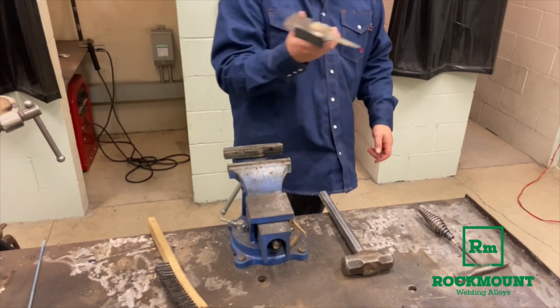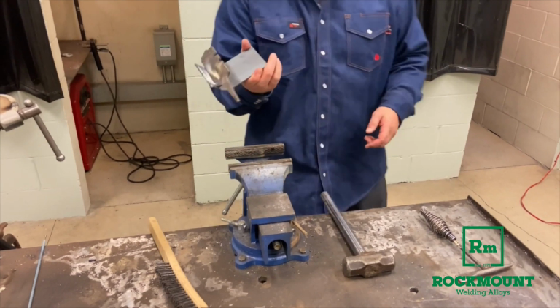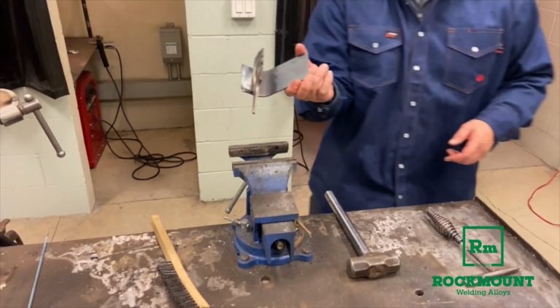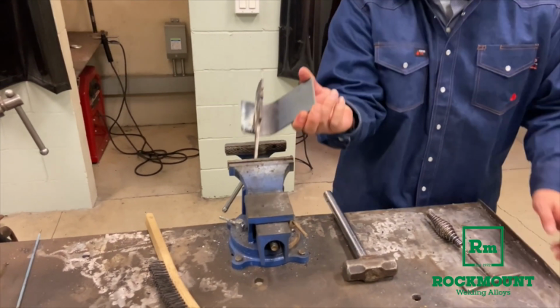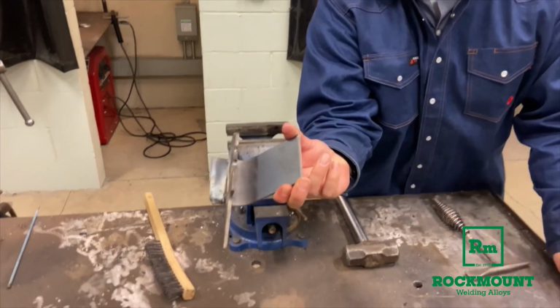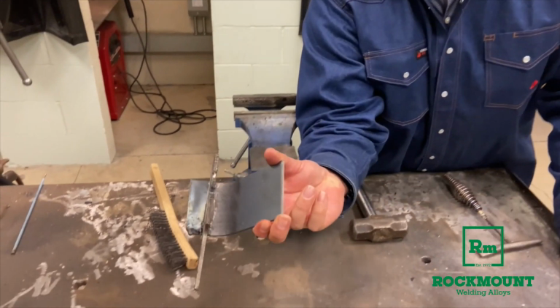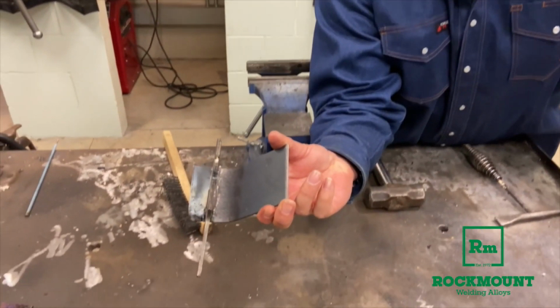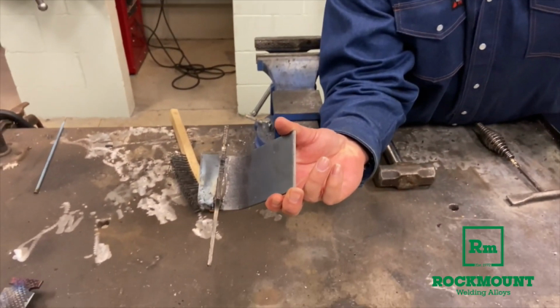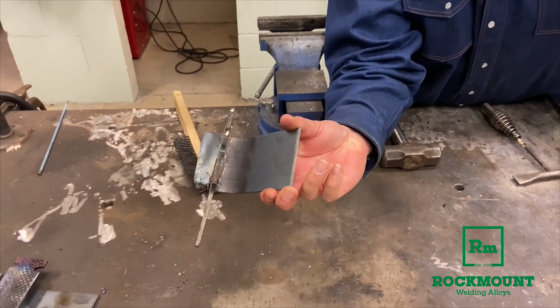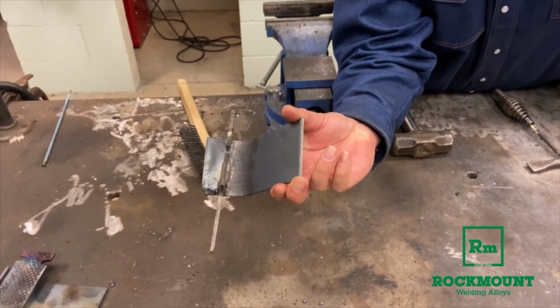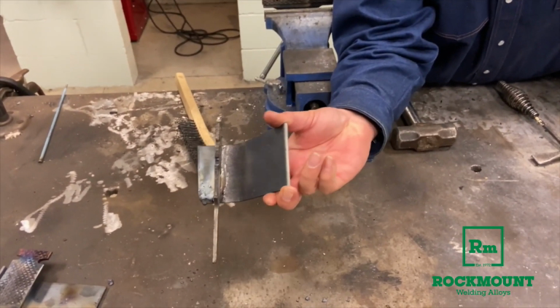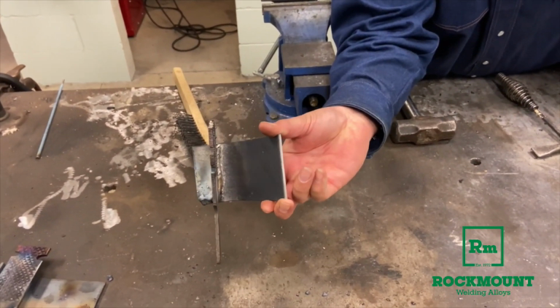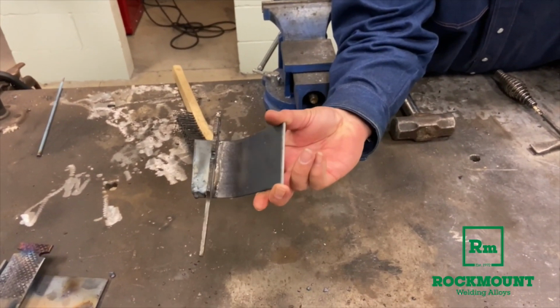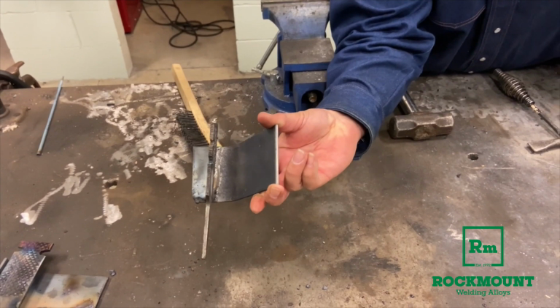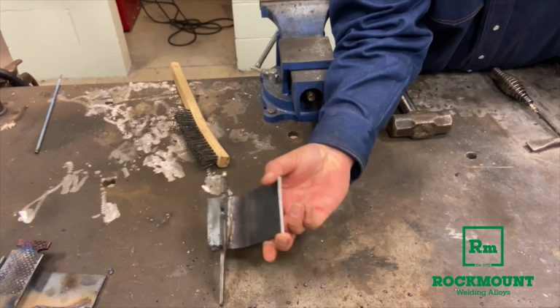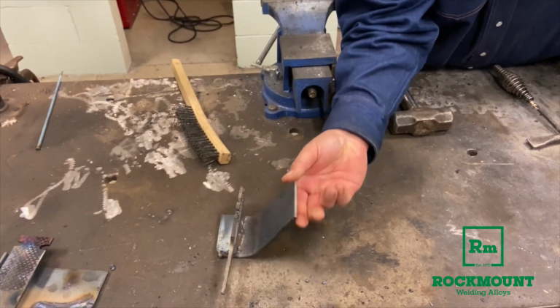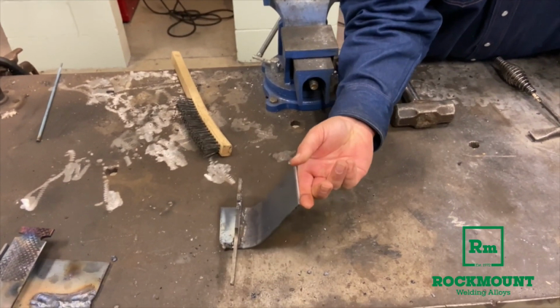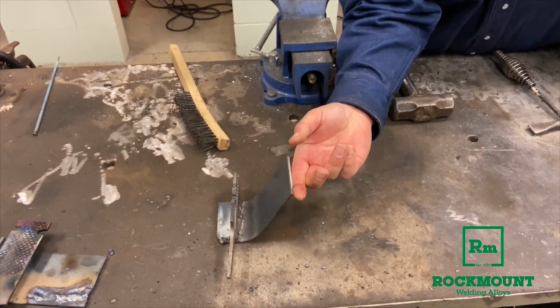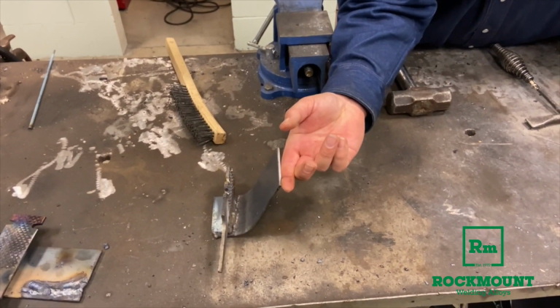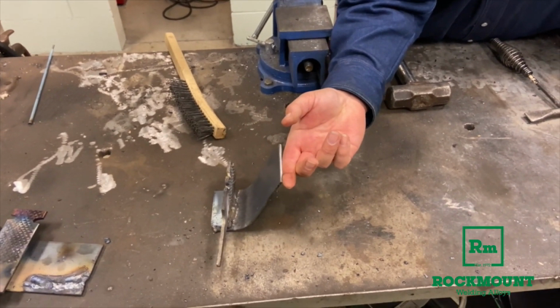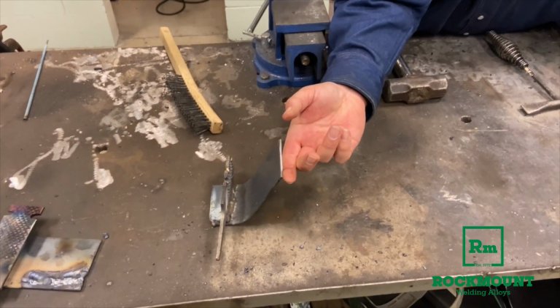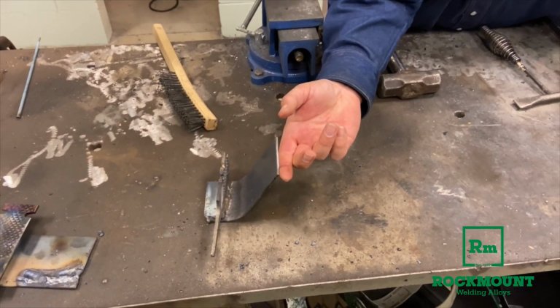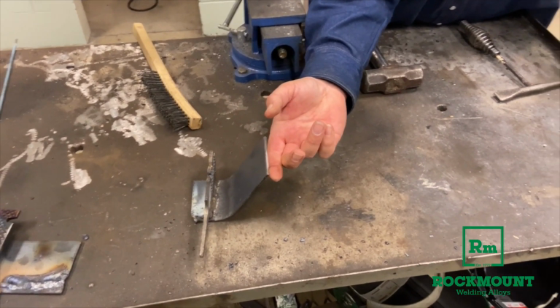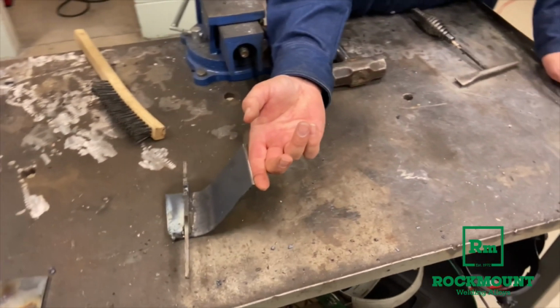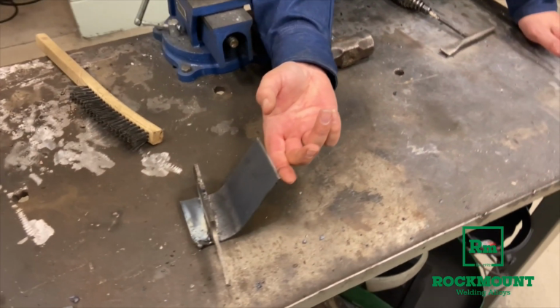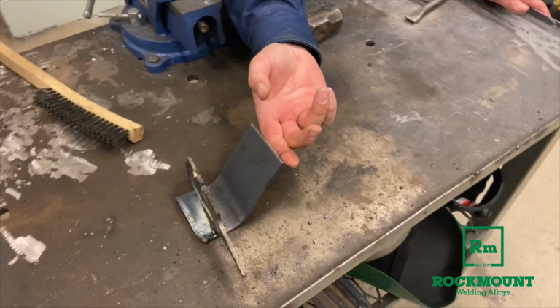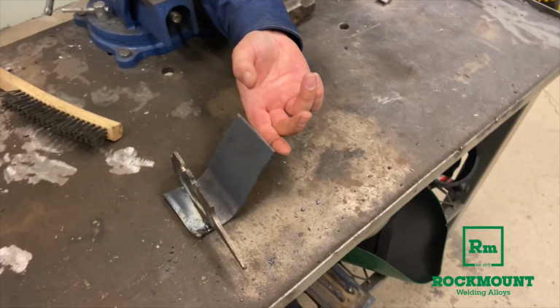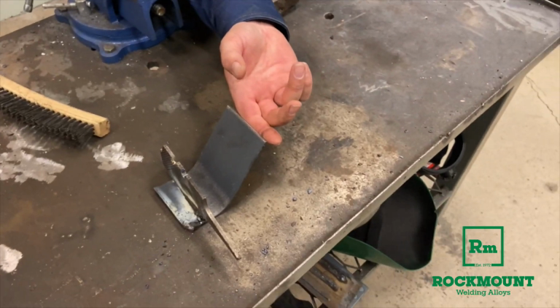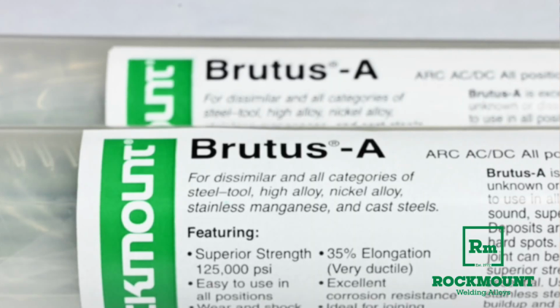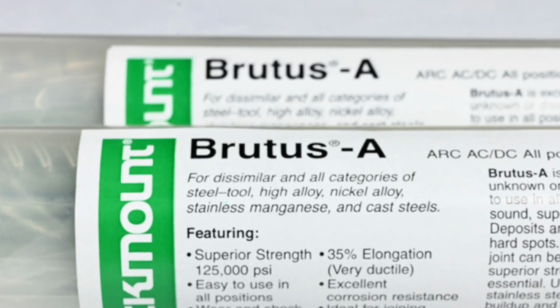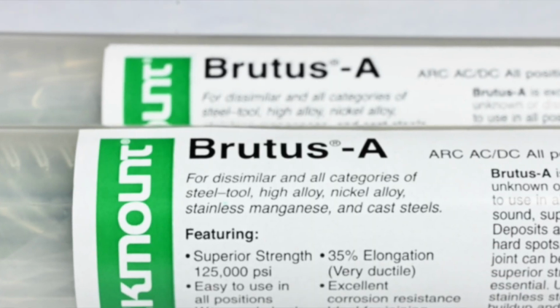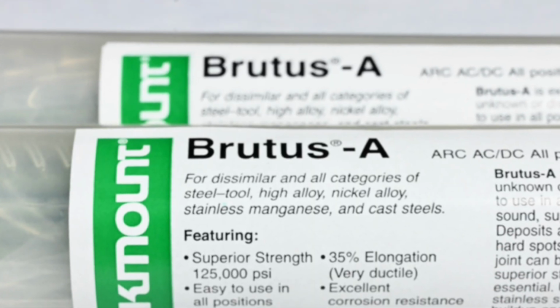You can see that it bent the steel and didn't pull out of the file. So when you're welding dissimilar steels, there's nothing better than Brutus A.